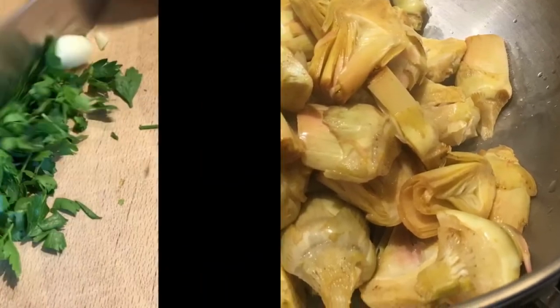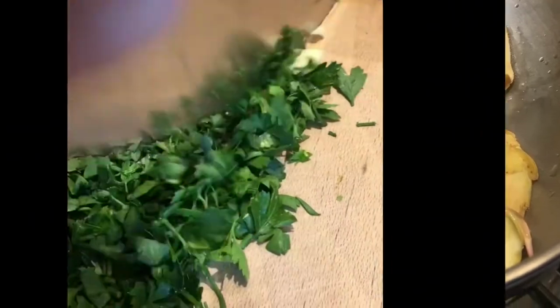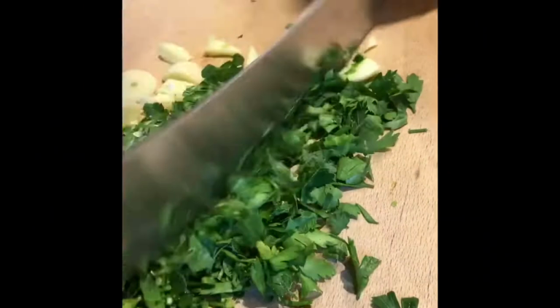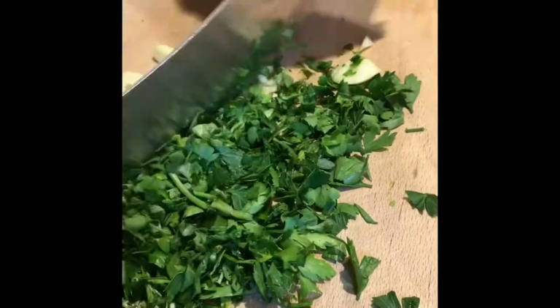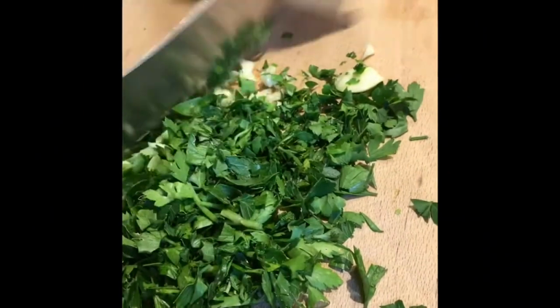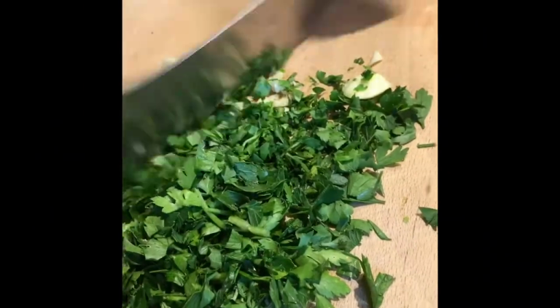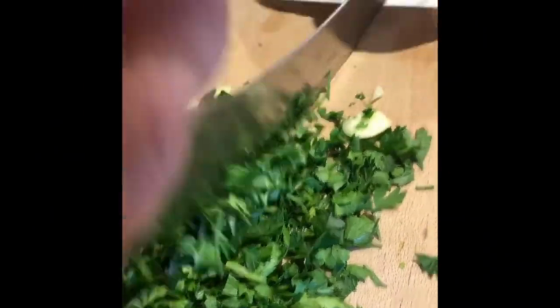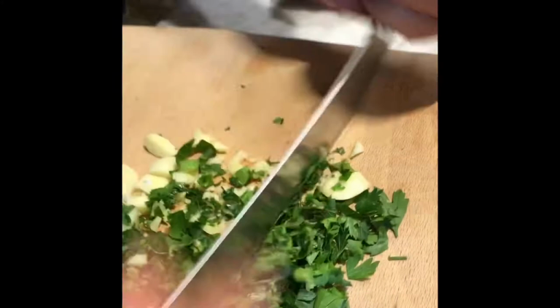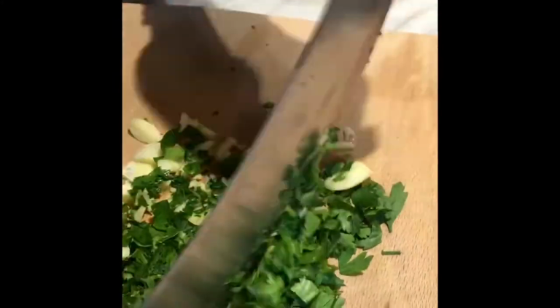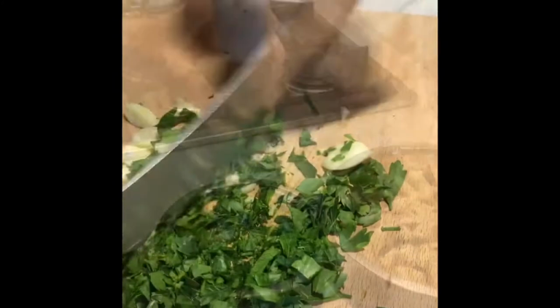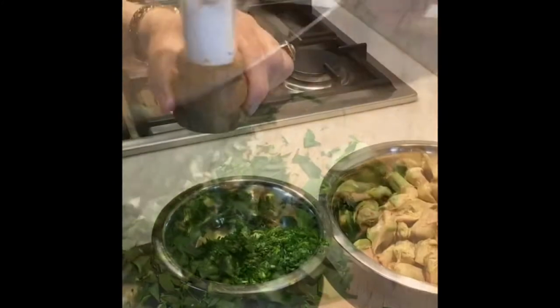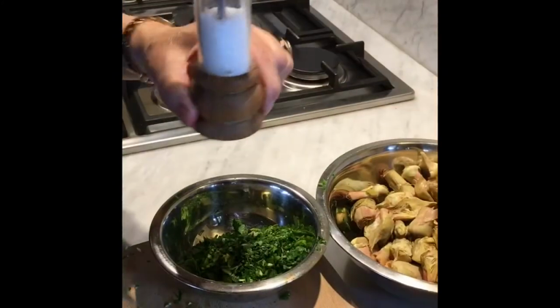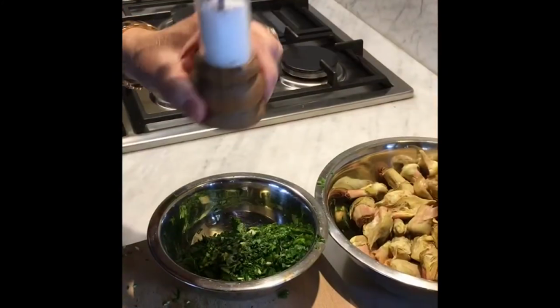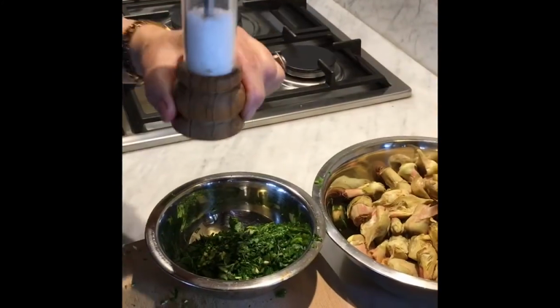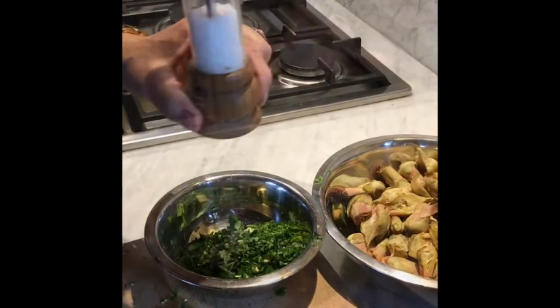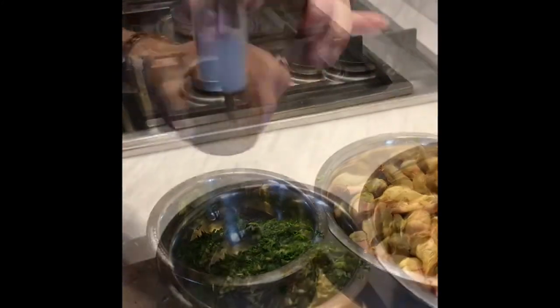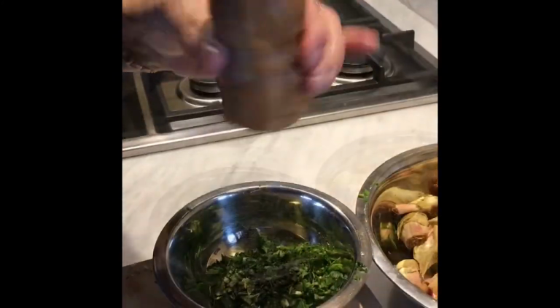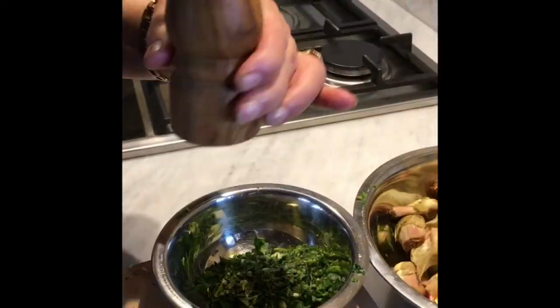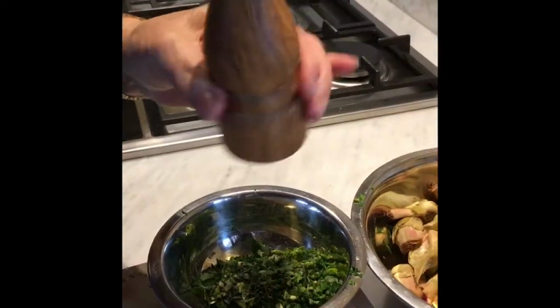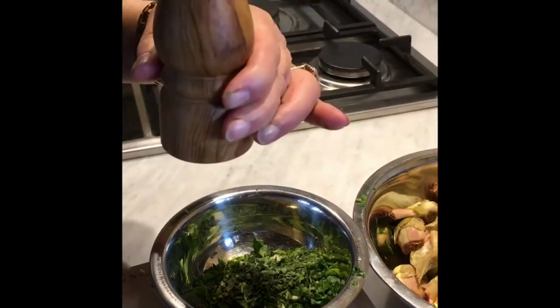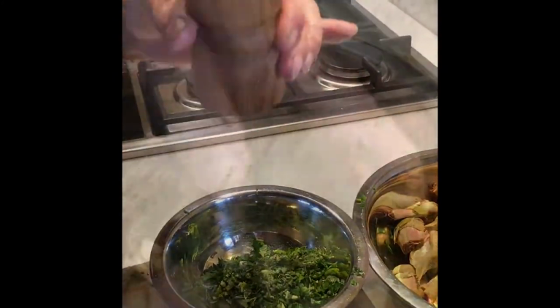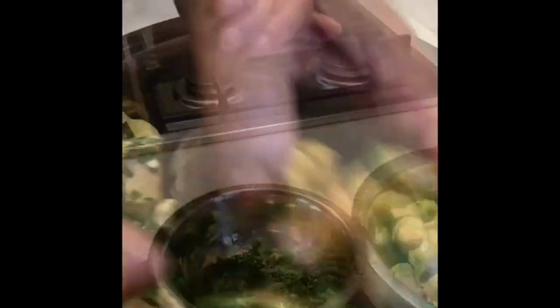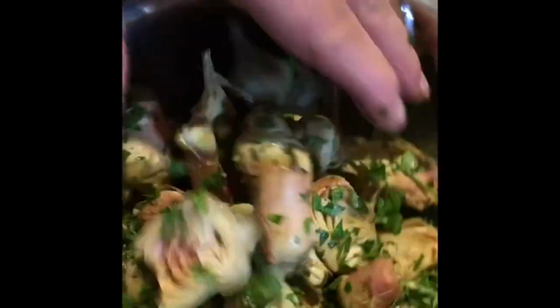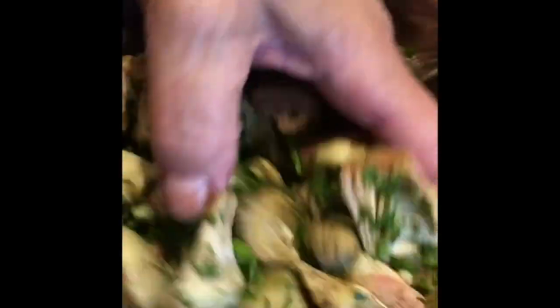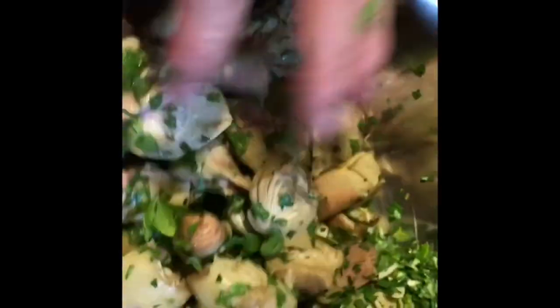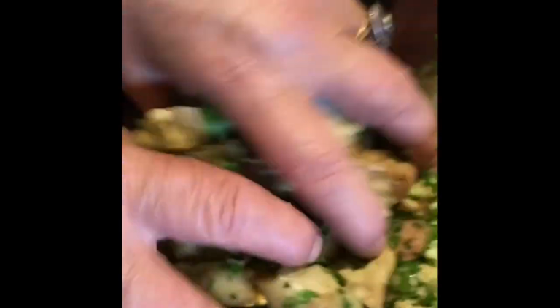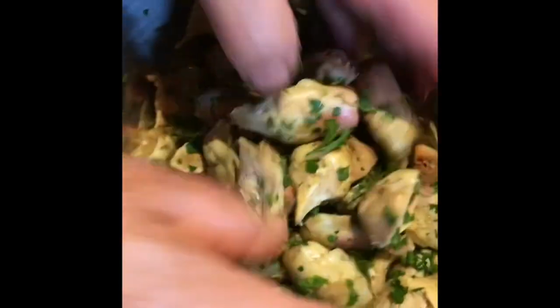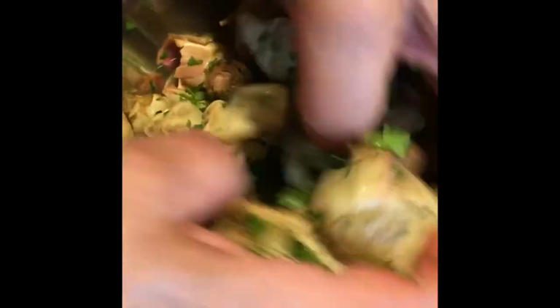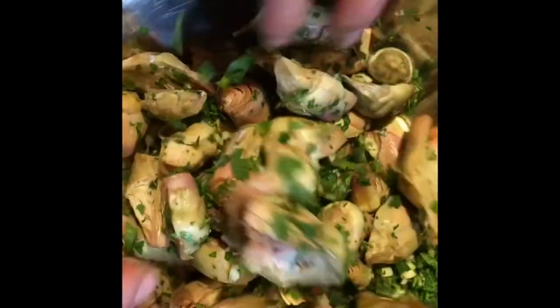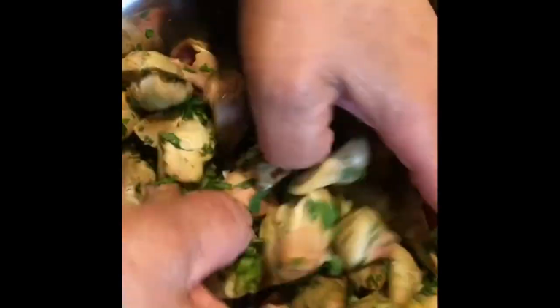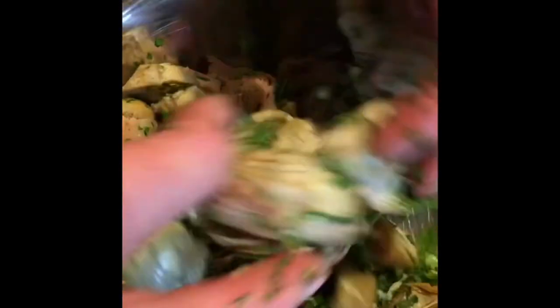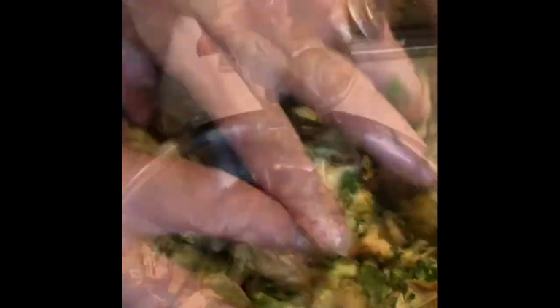The next day, we prepare chopped parsley and garlic and add a little salt and pepper. We pour everything into a container and start mixing.